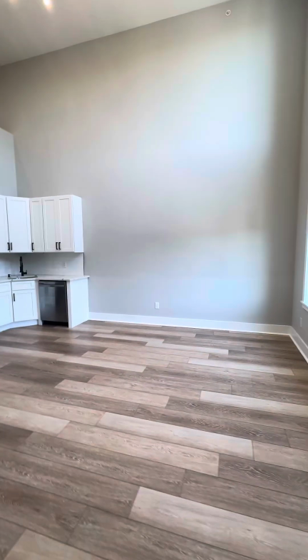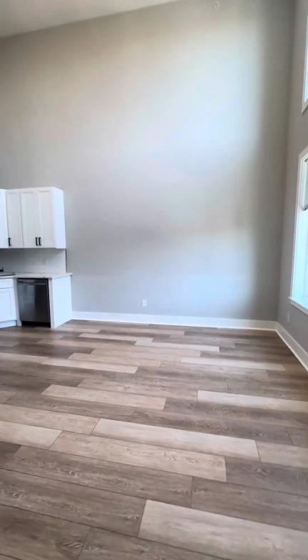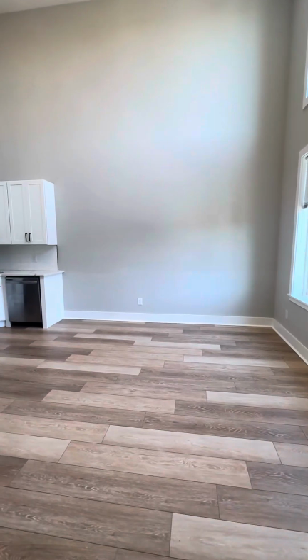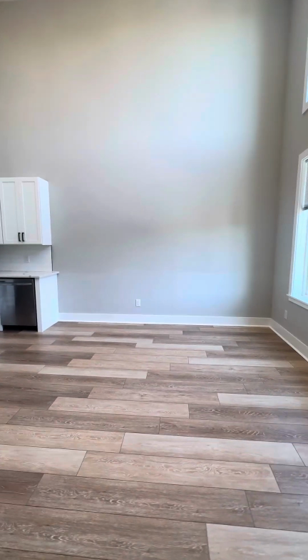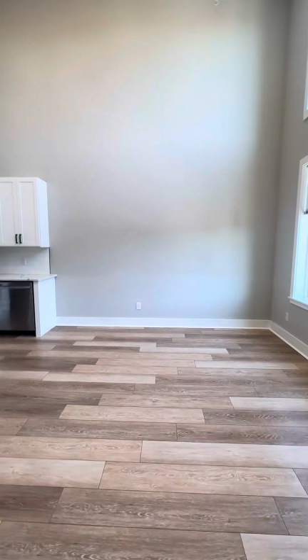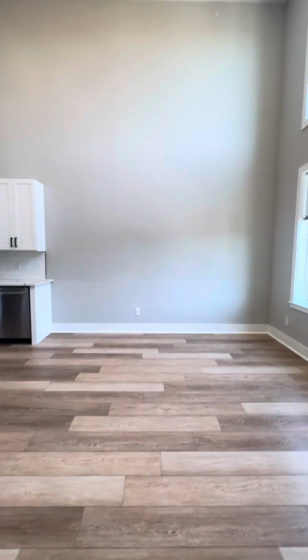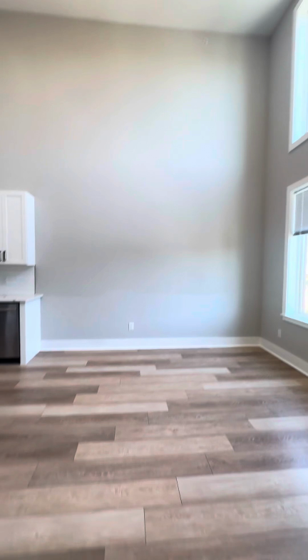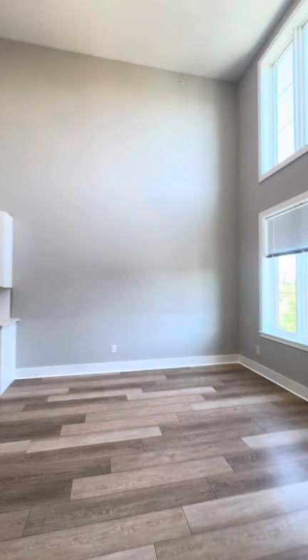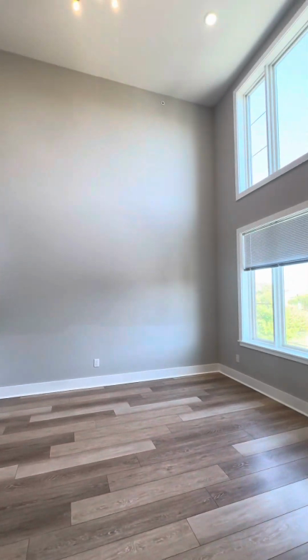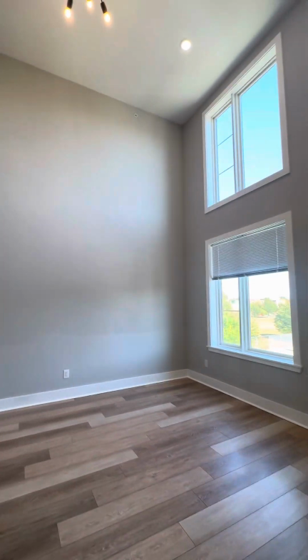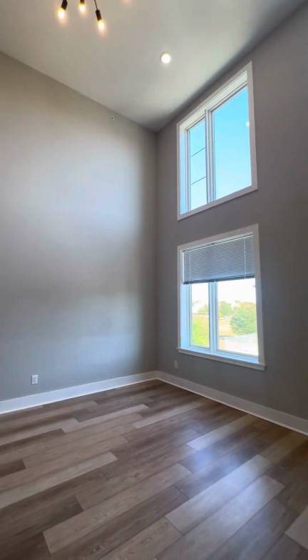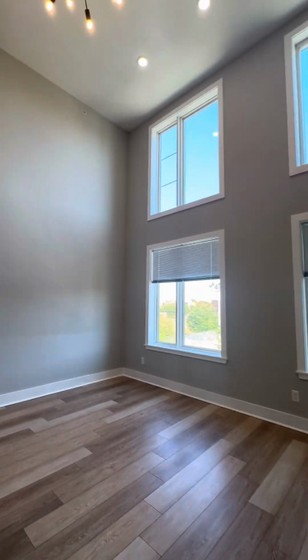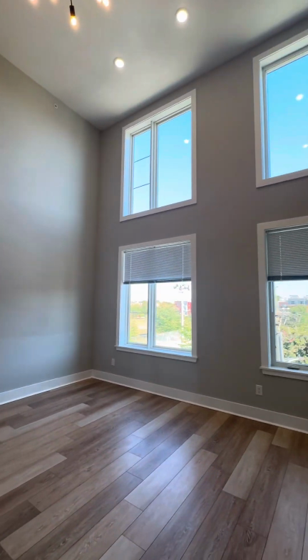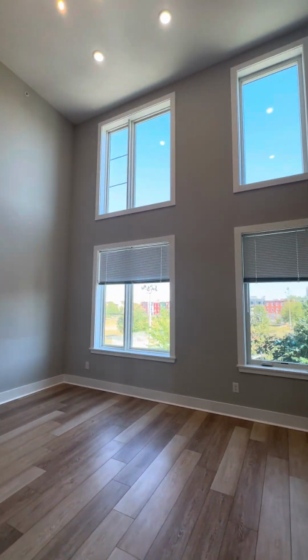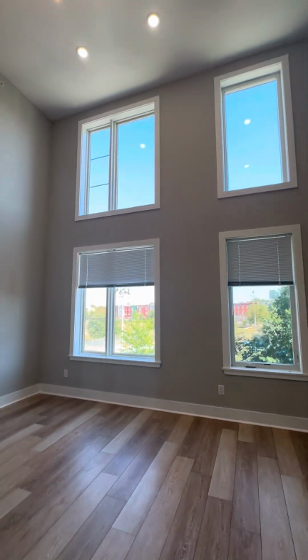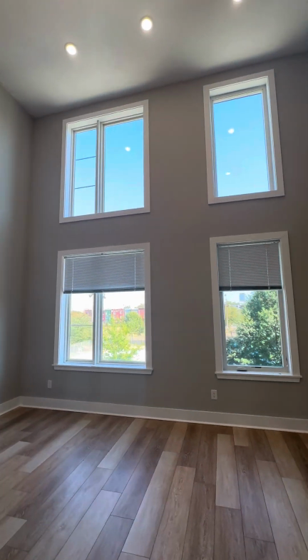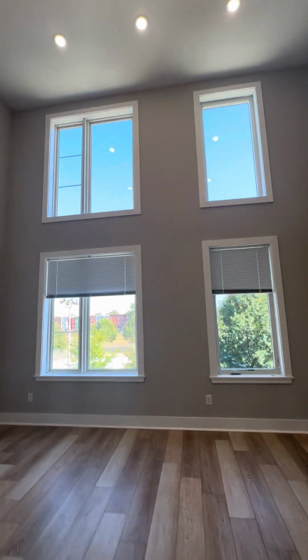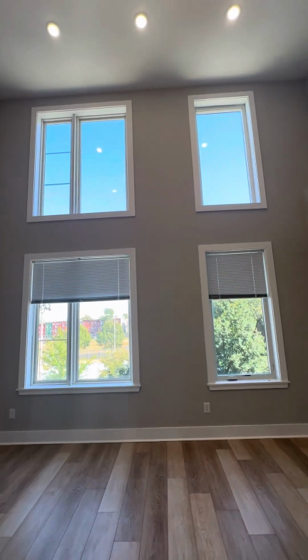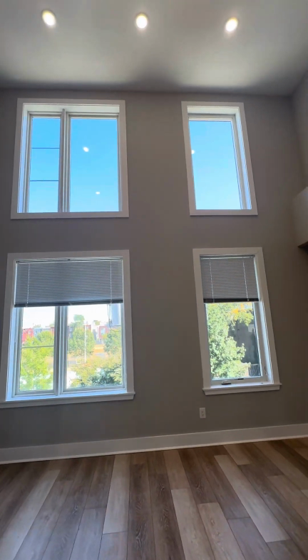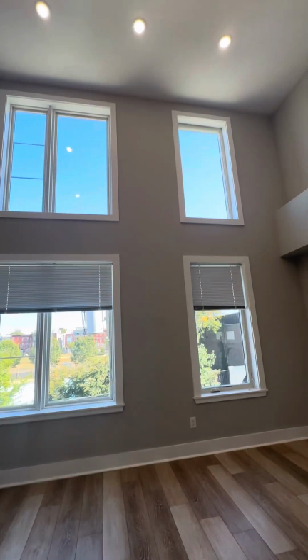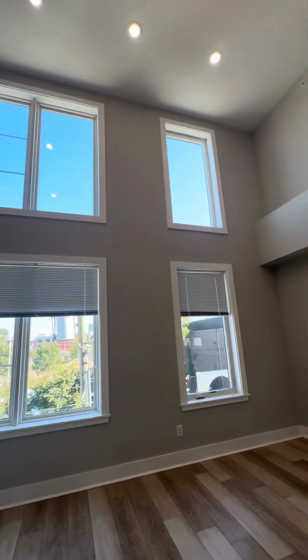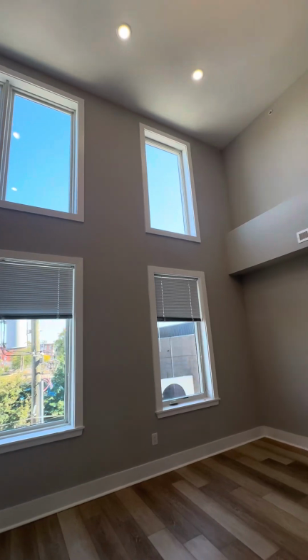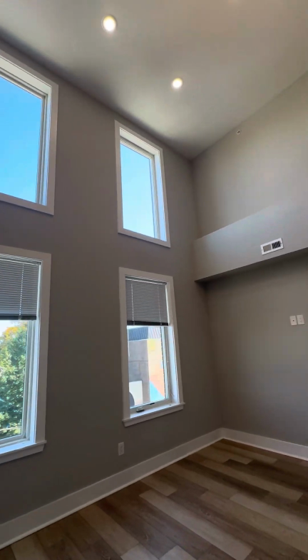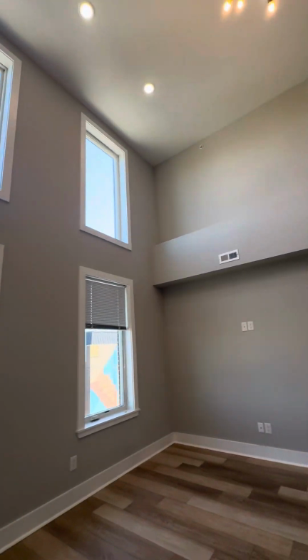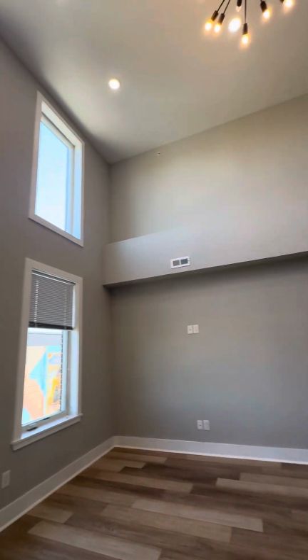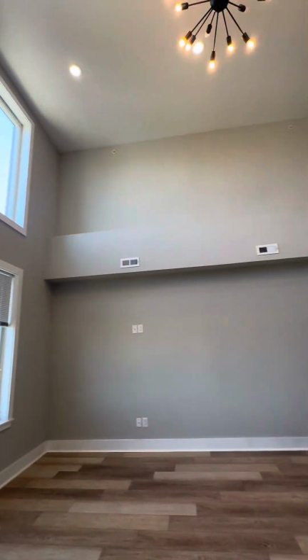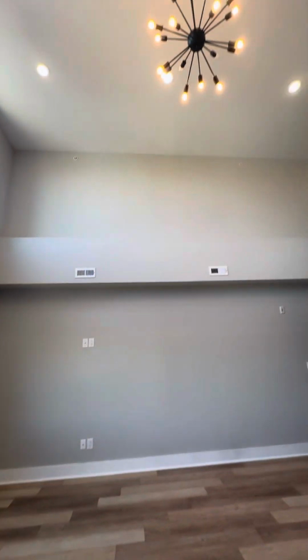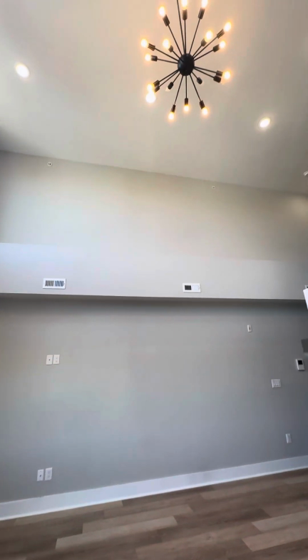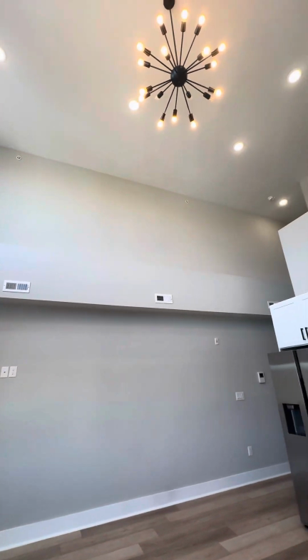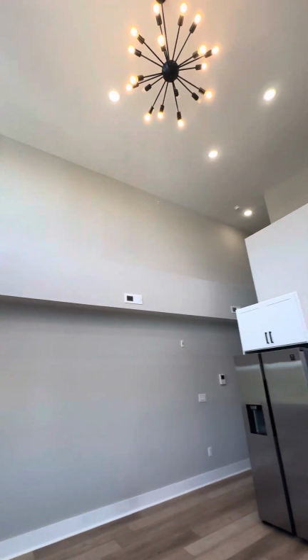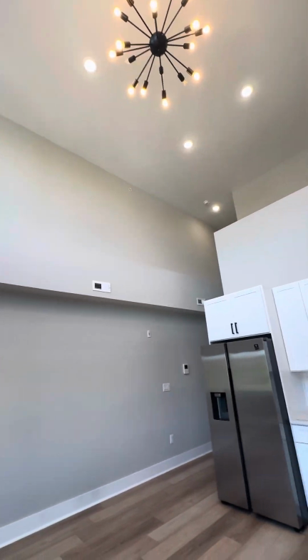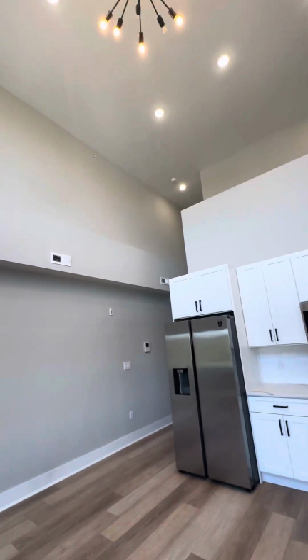This would be your main living space. You have the wood-like floors all throughout the unit, and check out these amazing windows and that beautiful chandelier.